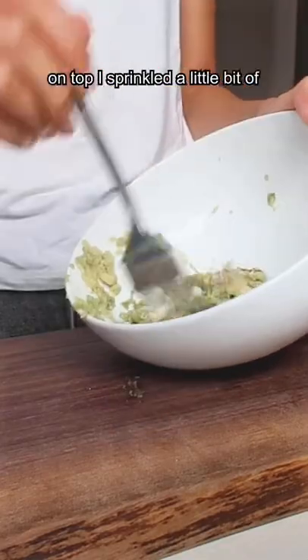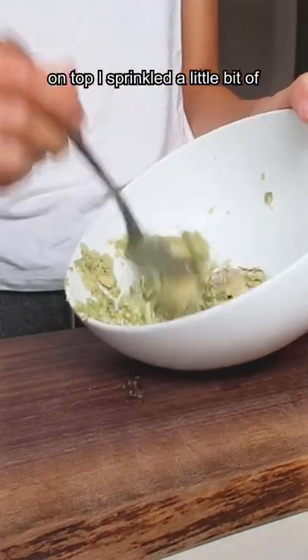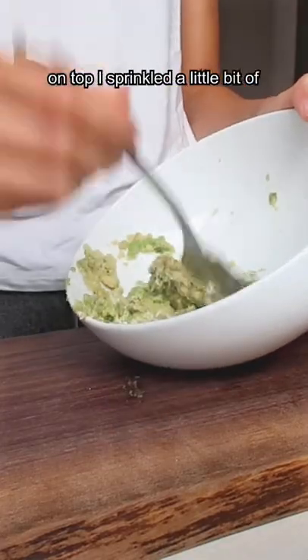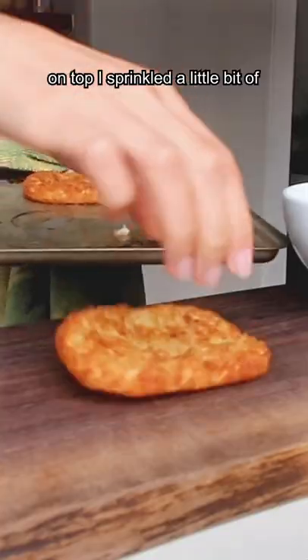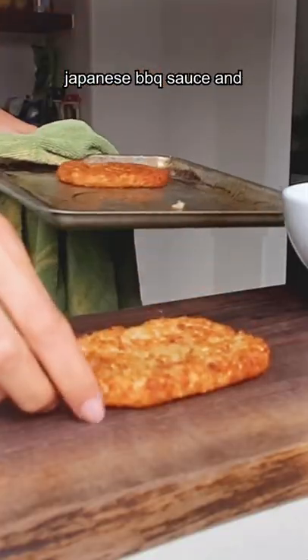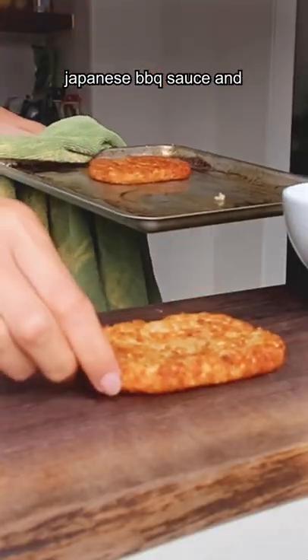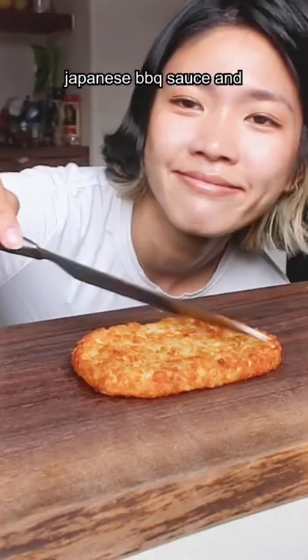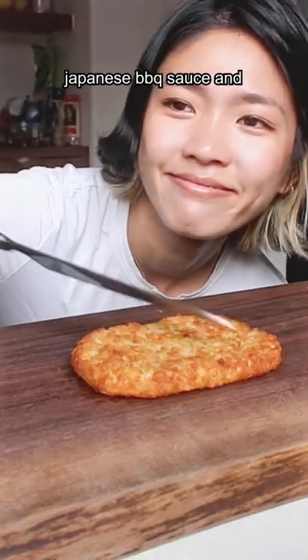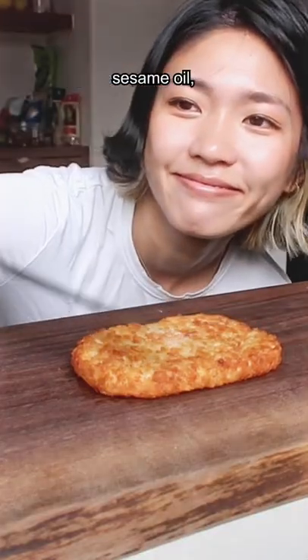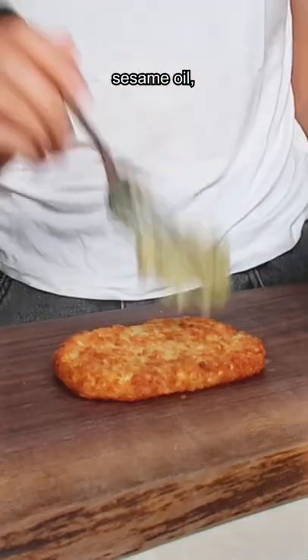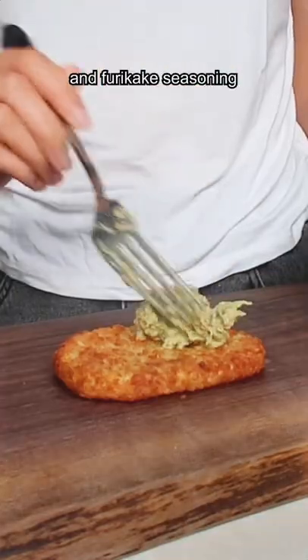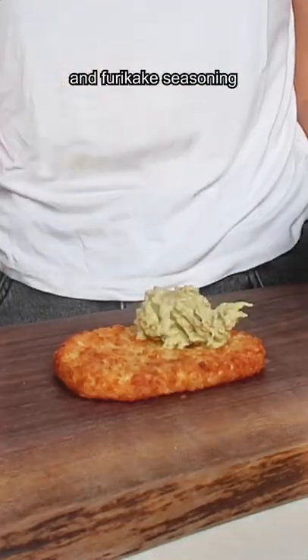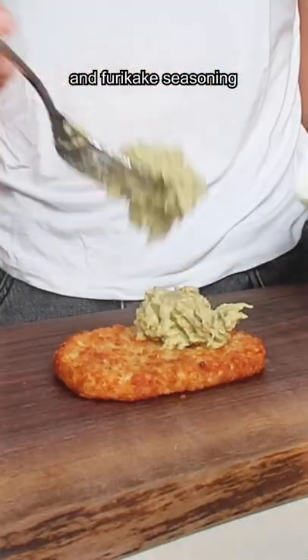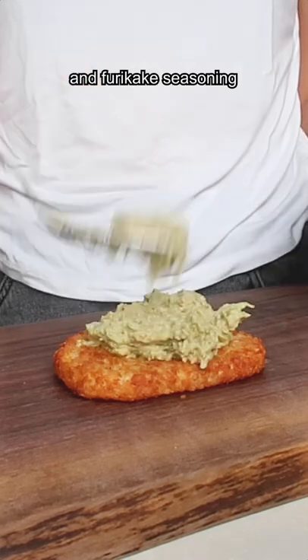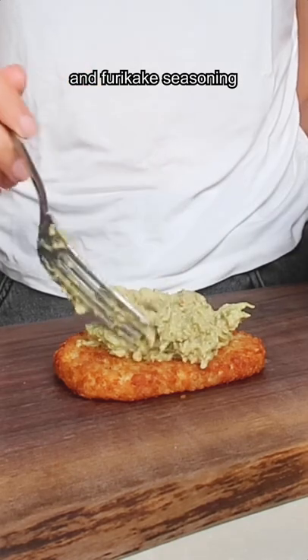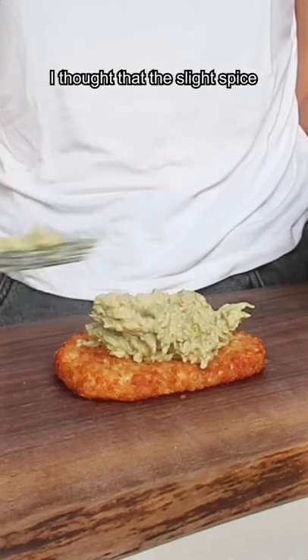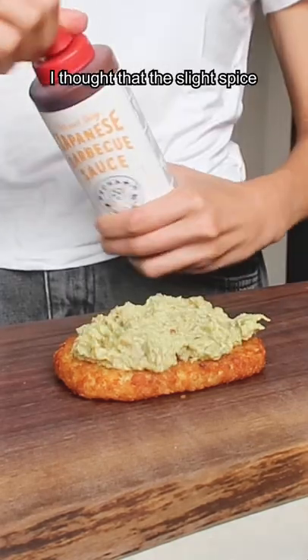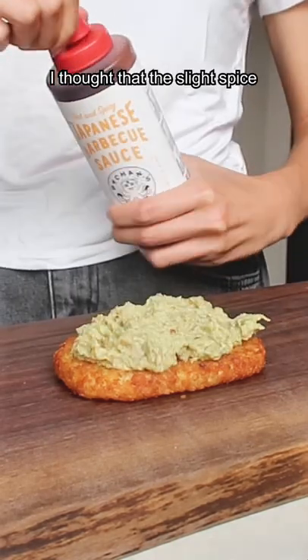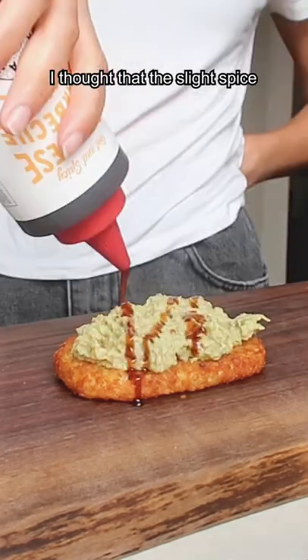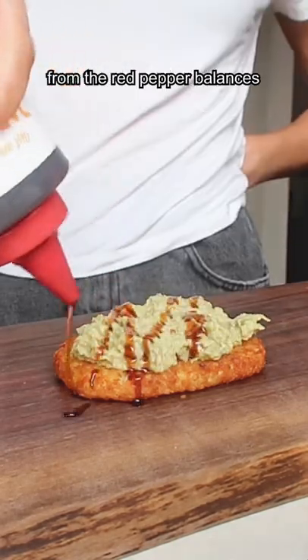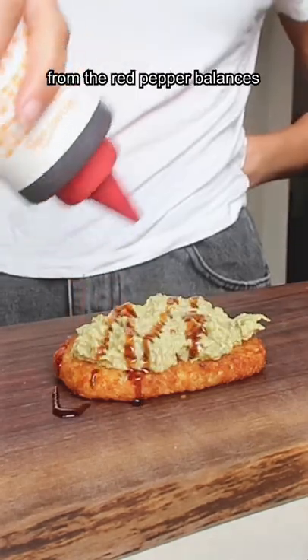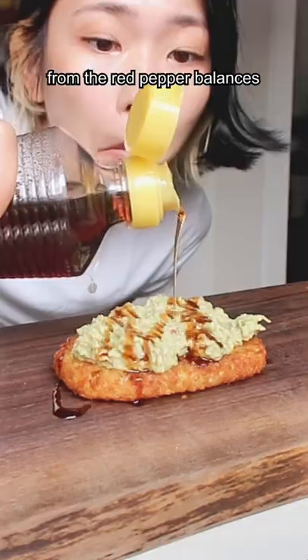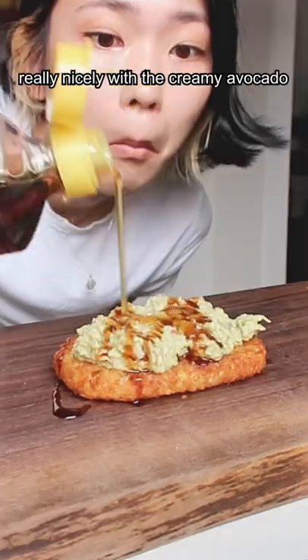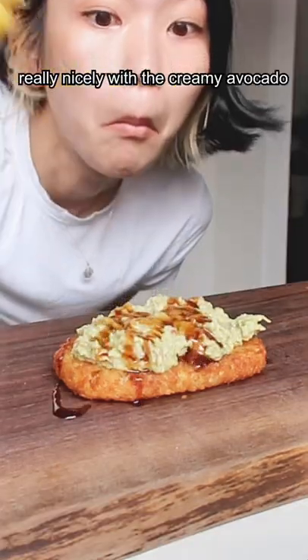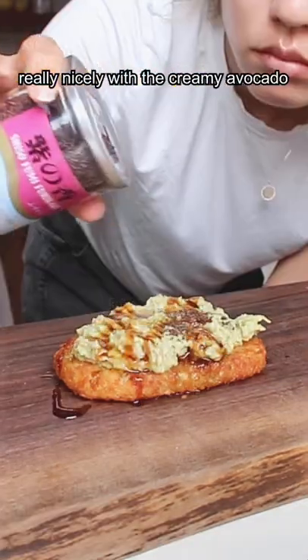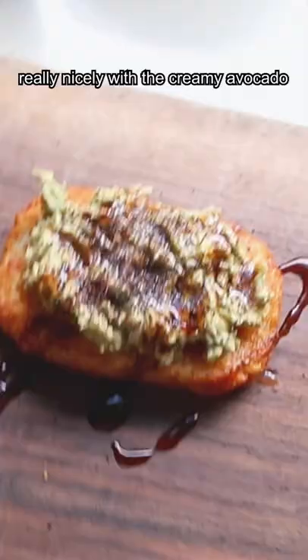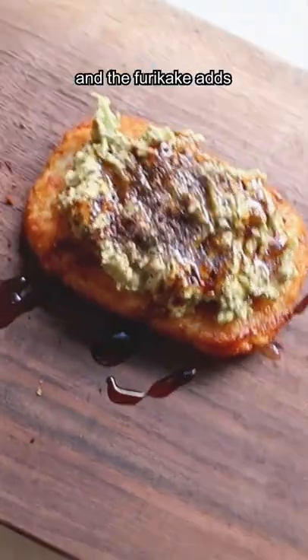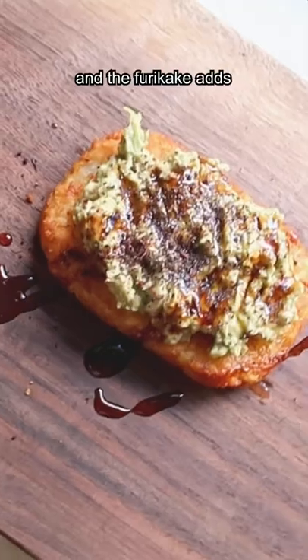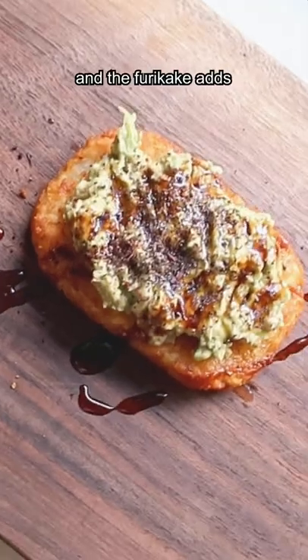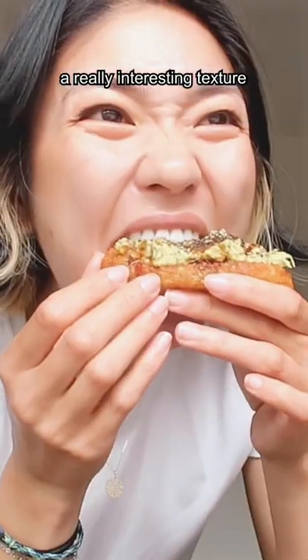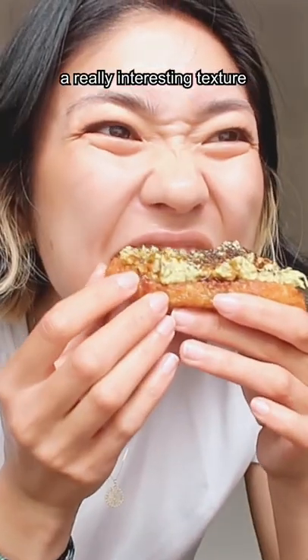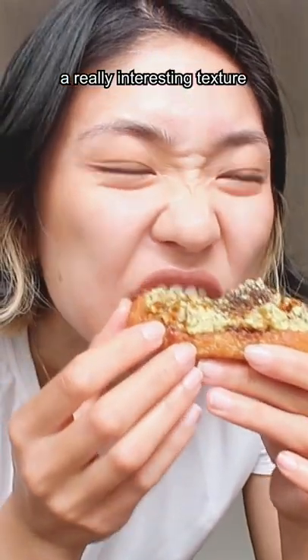On top I sprinkled a little bit of Japanese barbecue sauce, some sesame oil, and some furikake seasoning. I thought that the slight spice from the red pepper balances really nicely with the creamy avocado, and the furikake has a really interesting texture.